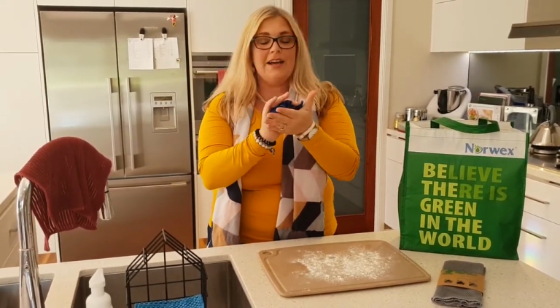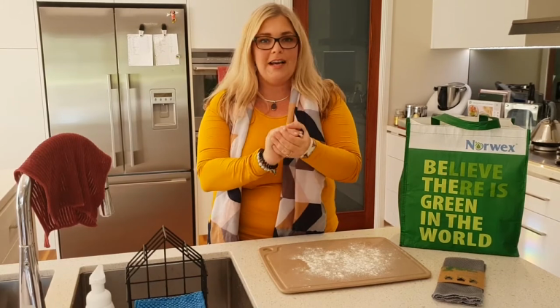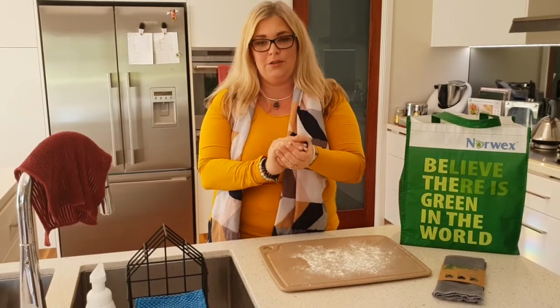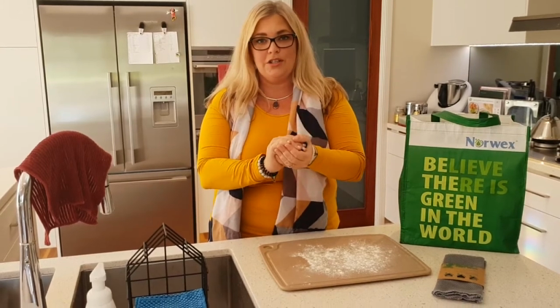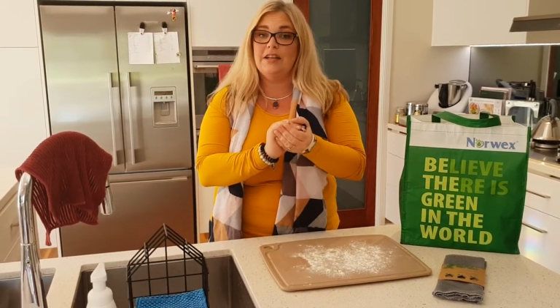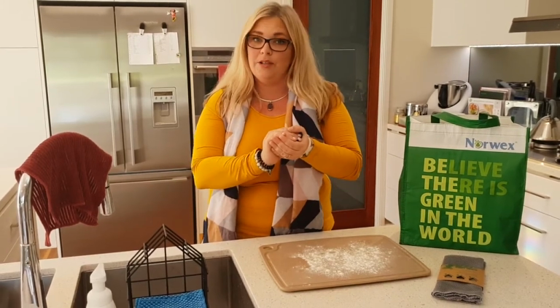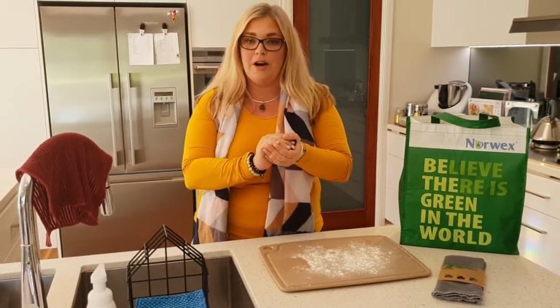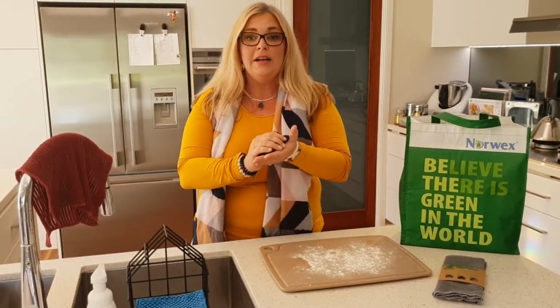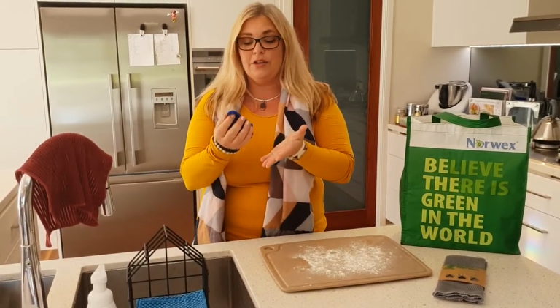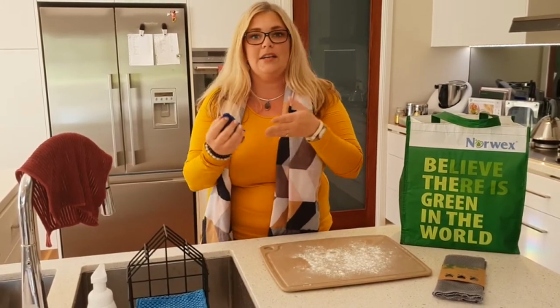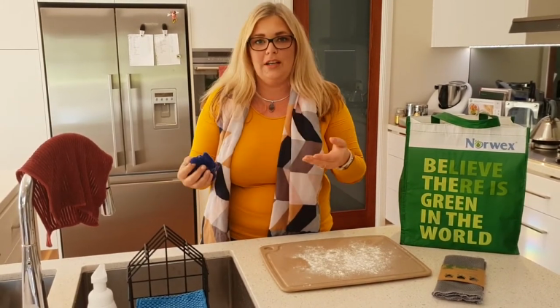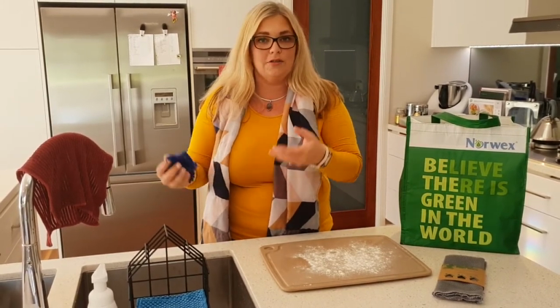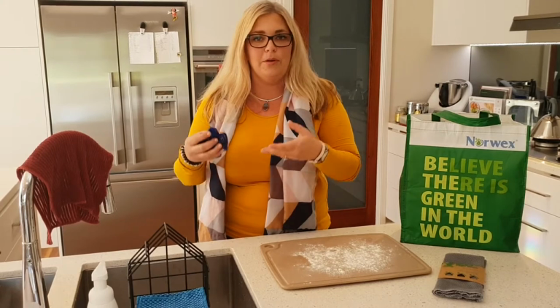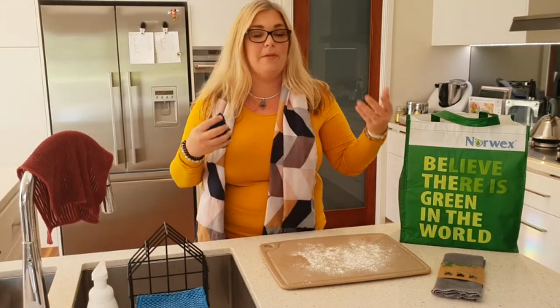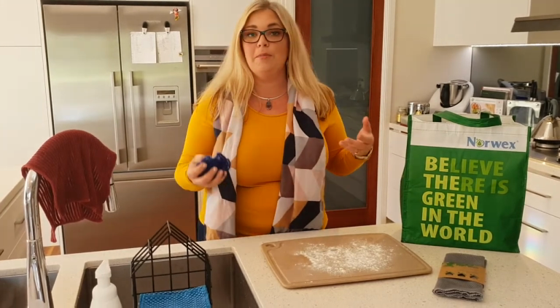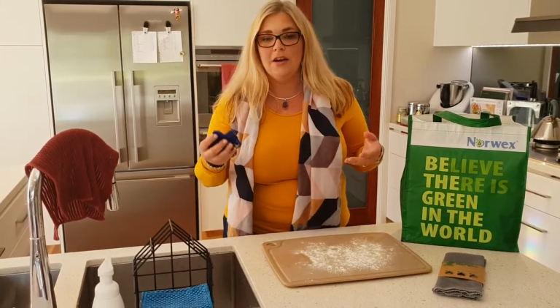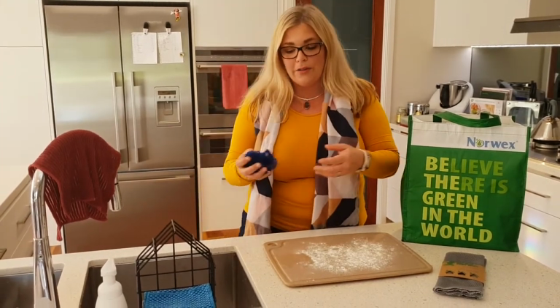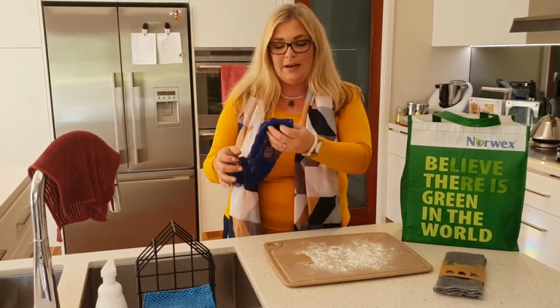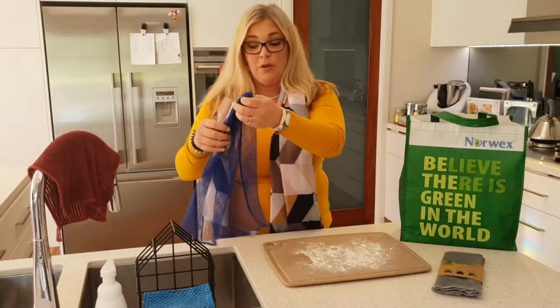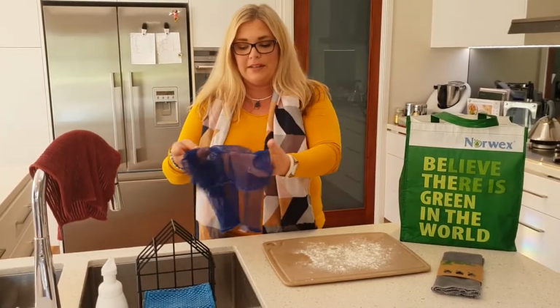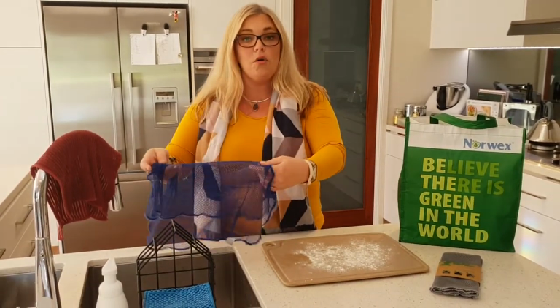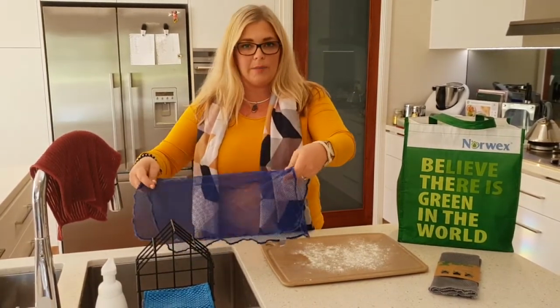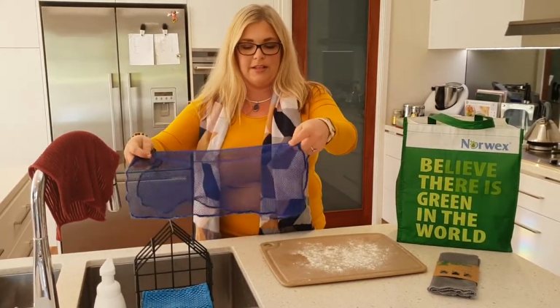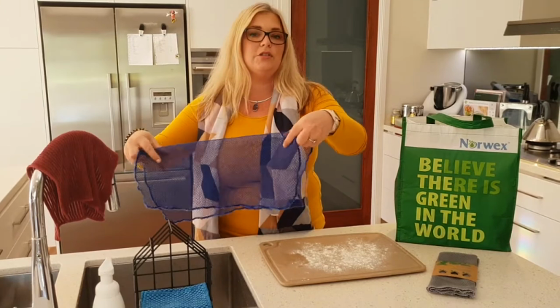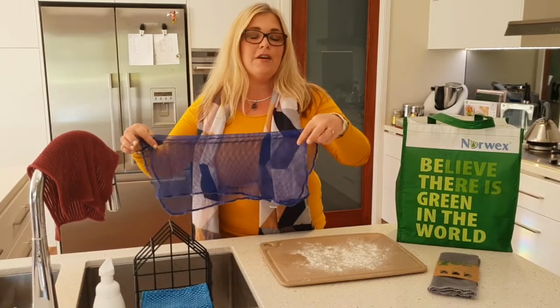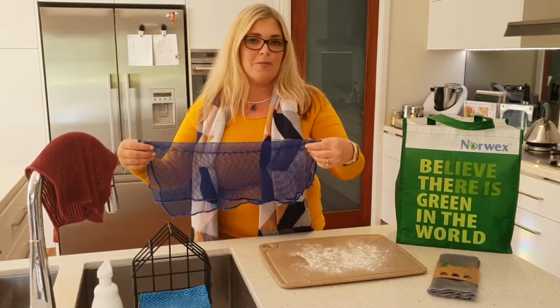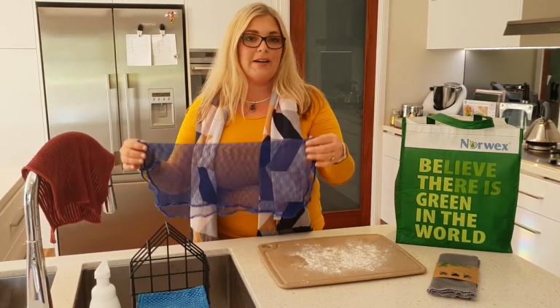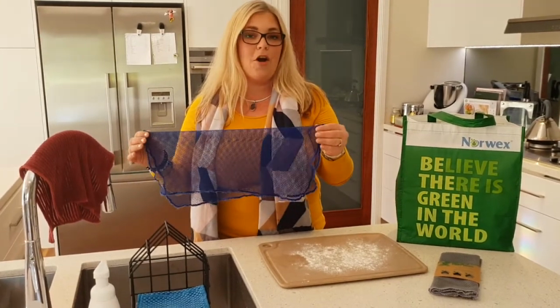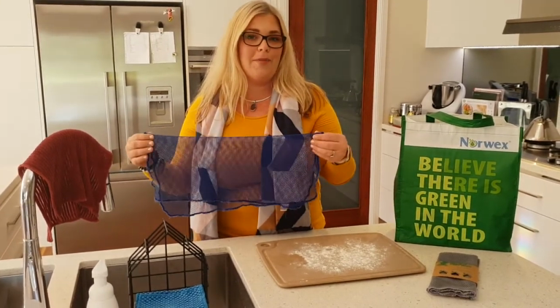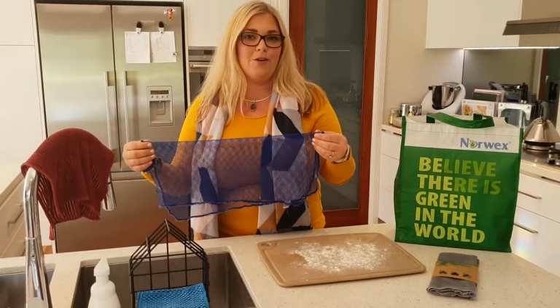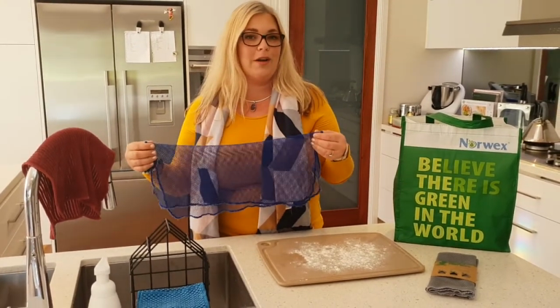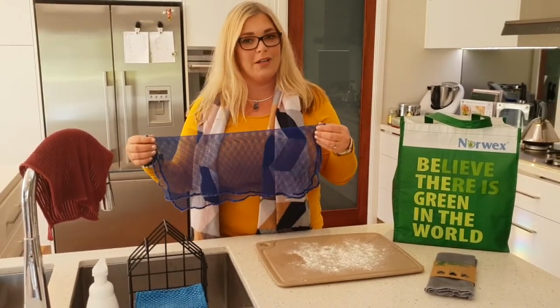They are fantastic when doing your dishes instead of using a microfiber. They're also great instead of using a scrub. You might be able to replace all of these throwaway products that you would use from the supermarket and save a whole lot of money by using Norwegg's in your kitchen.